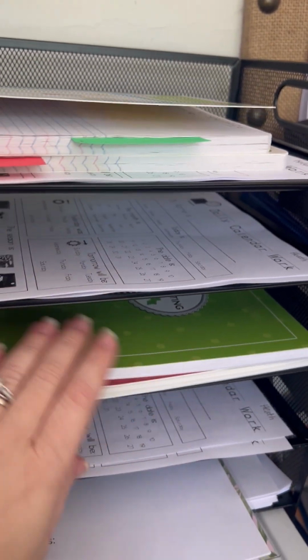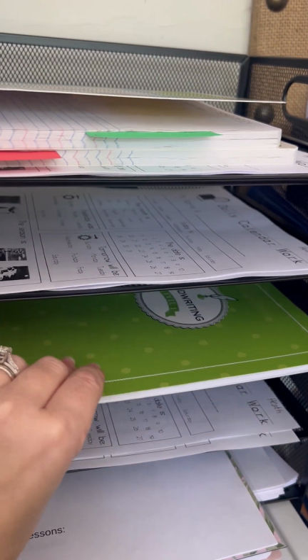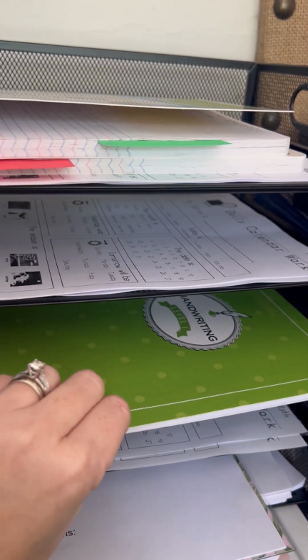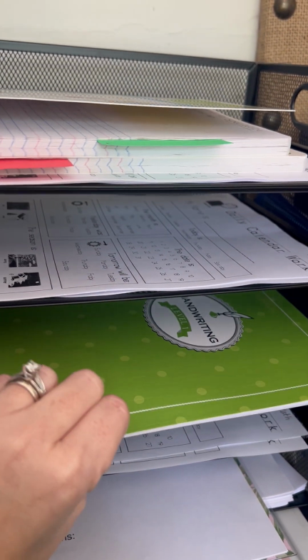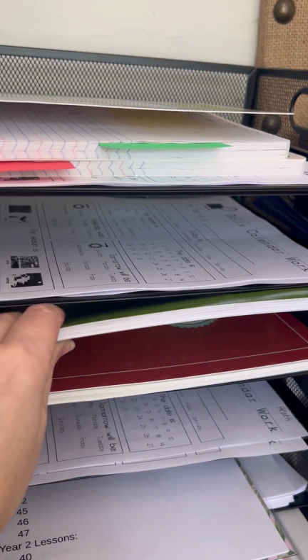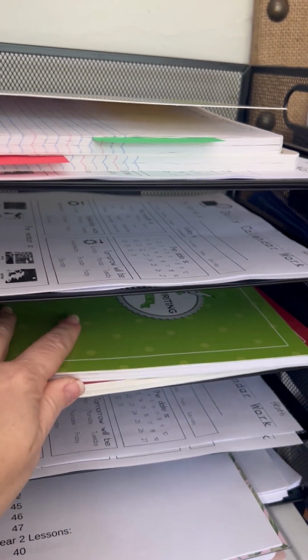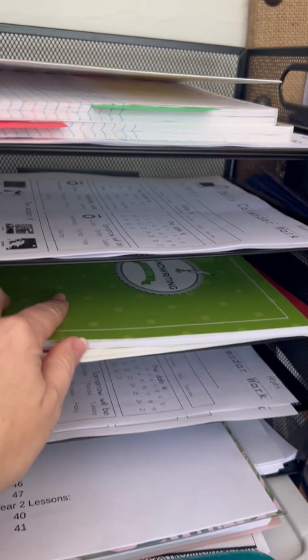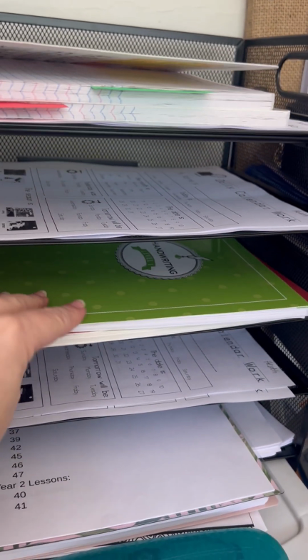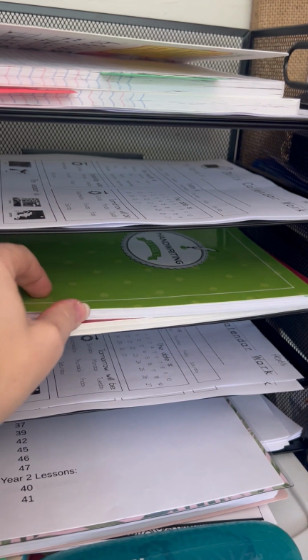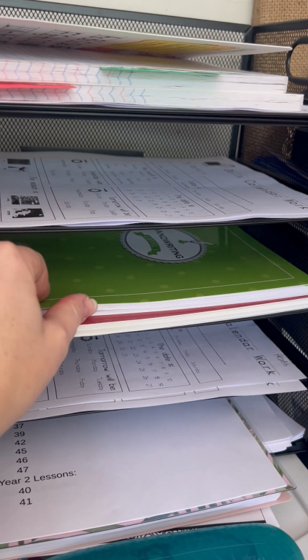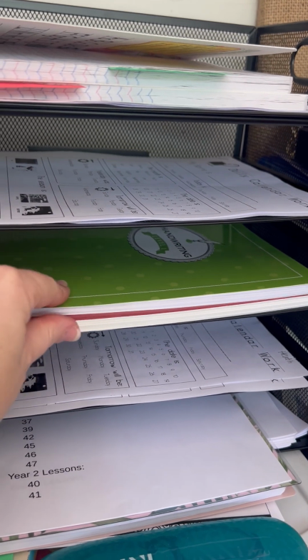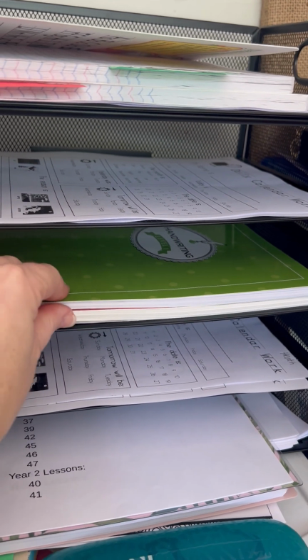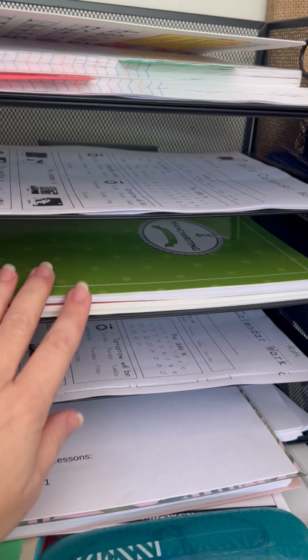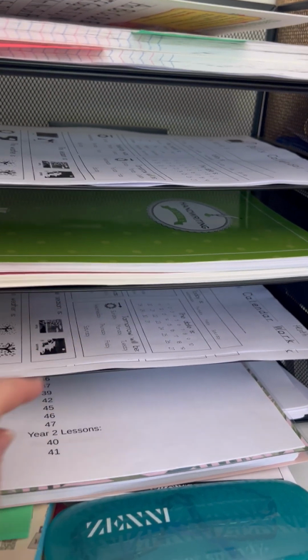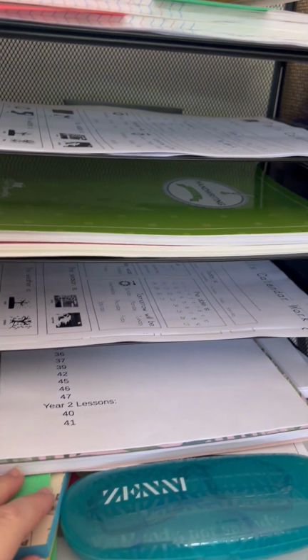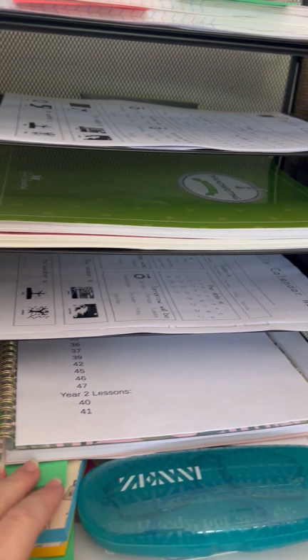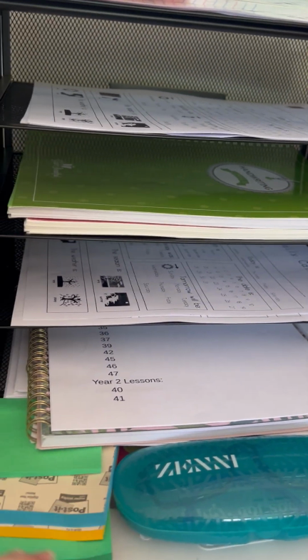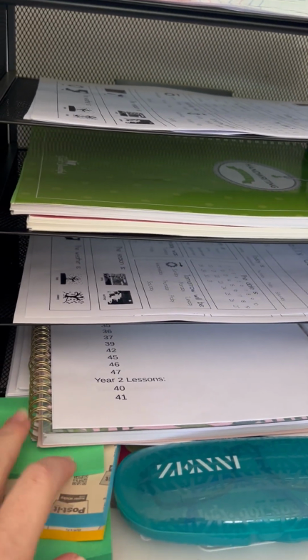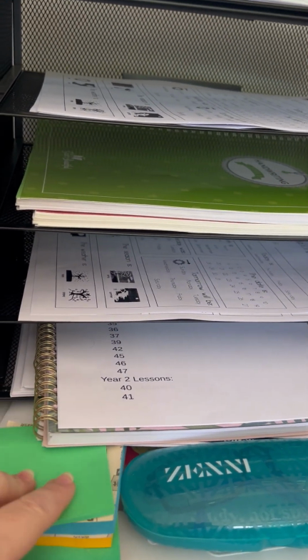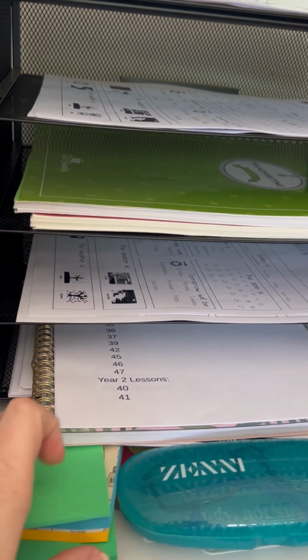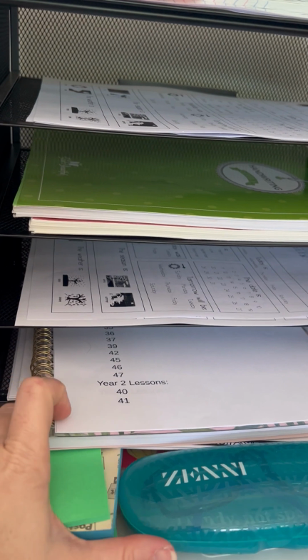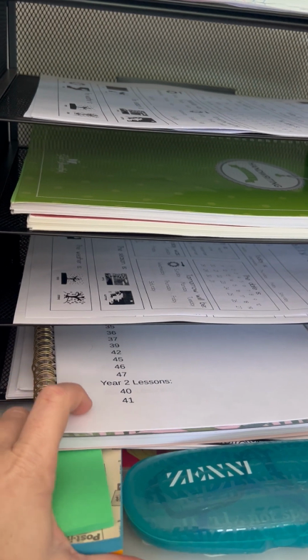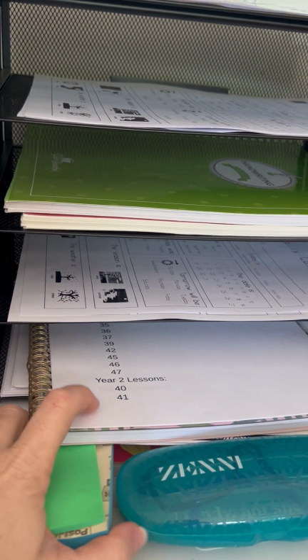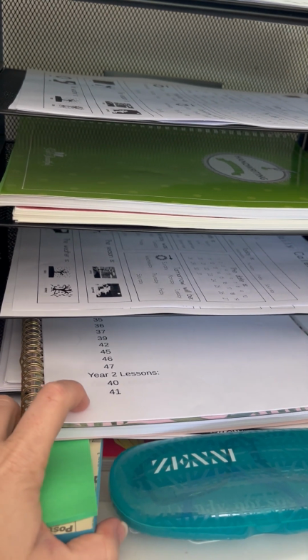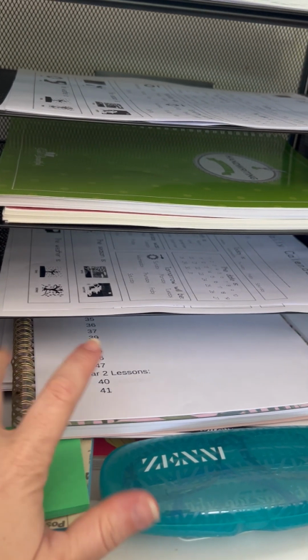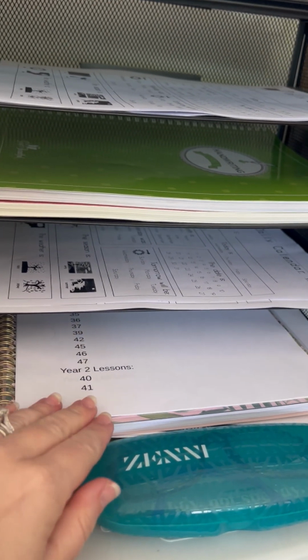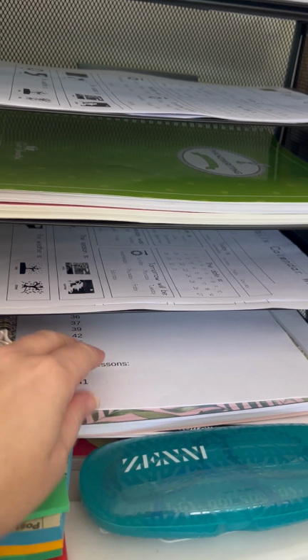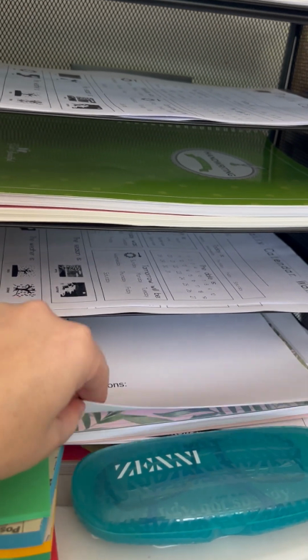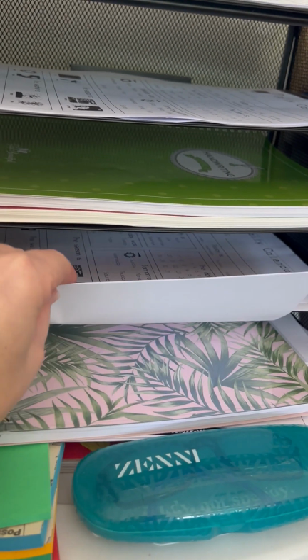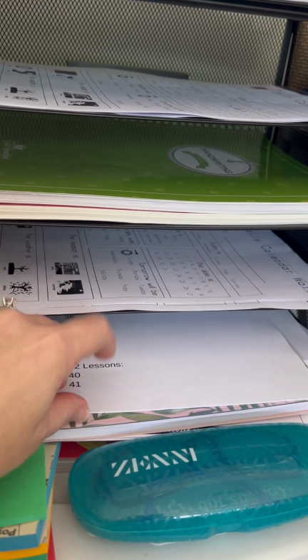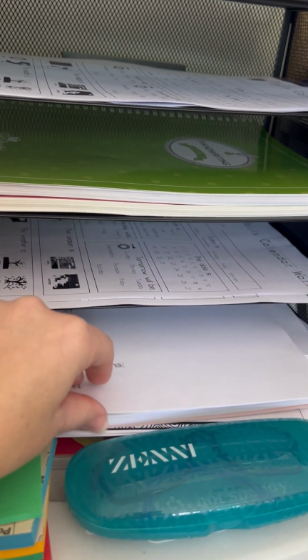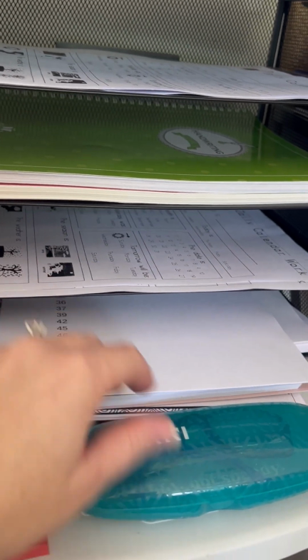On Wednesdays they do their handwriting, which is considered their morning work. And then I just have some random stuff — my post-it notes that I'm always using and my agenda under there and things like that.